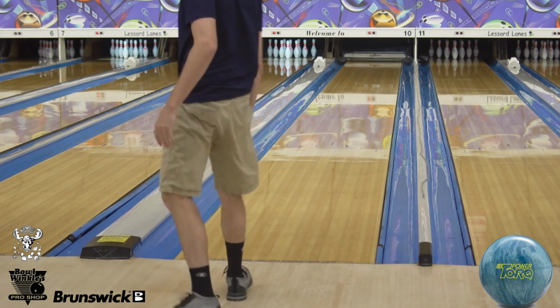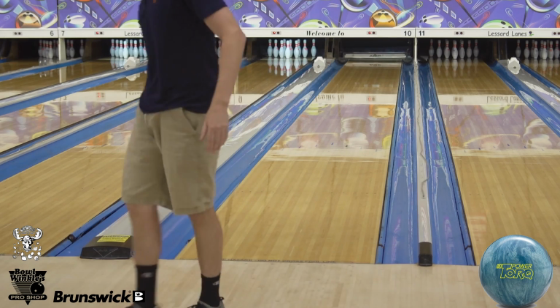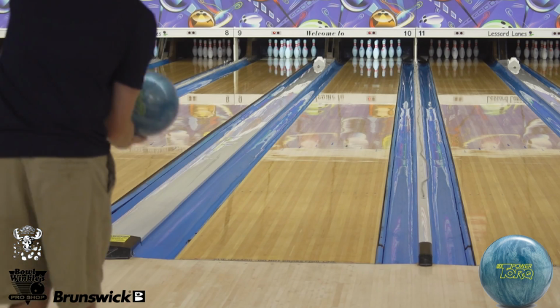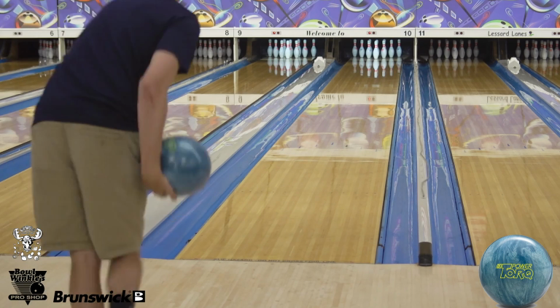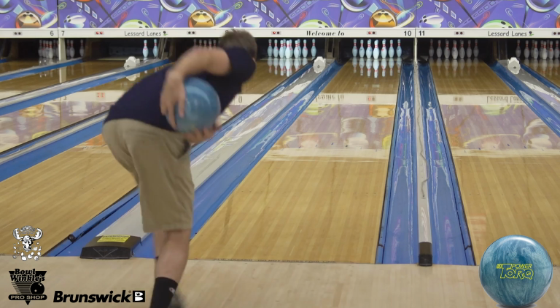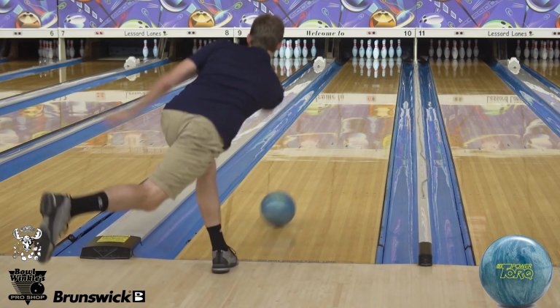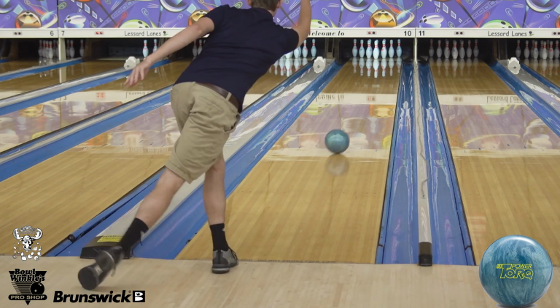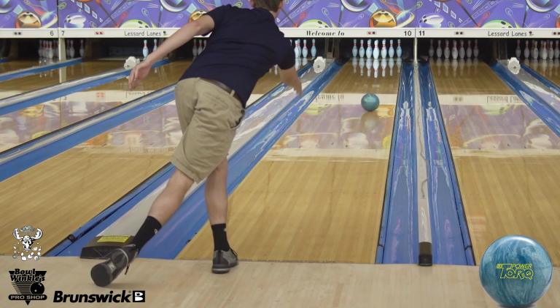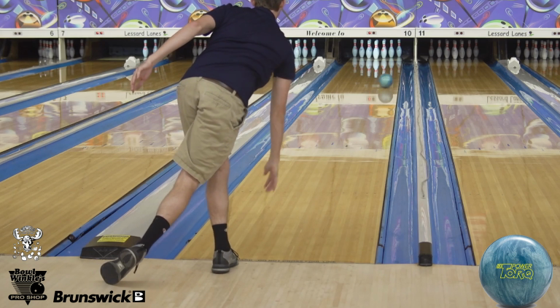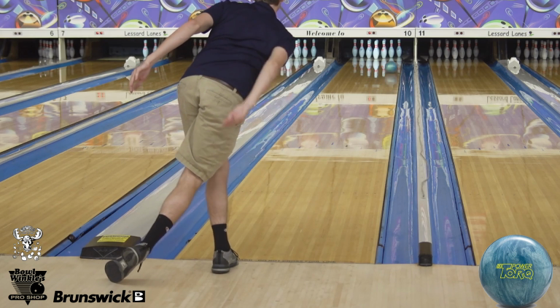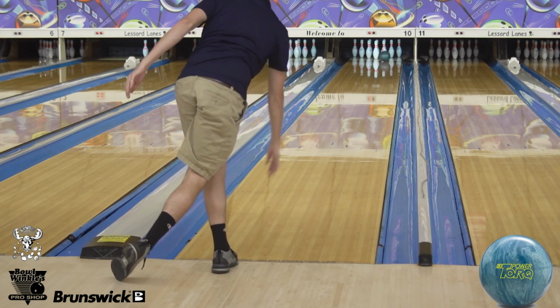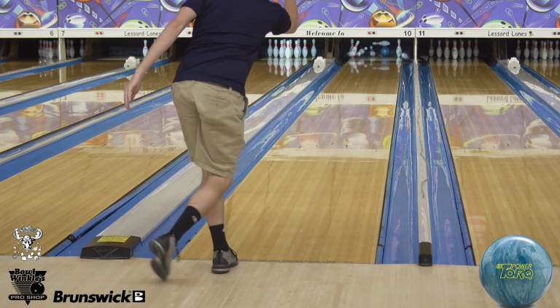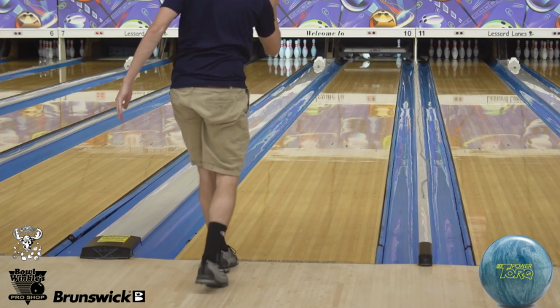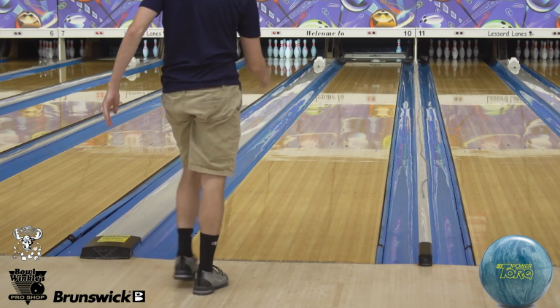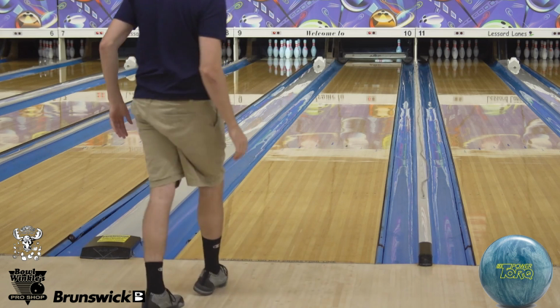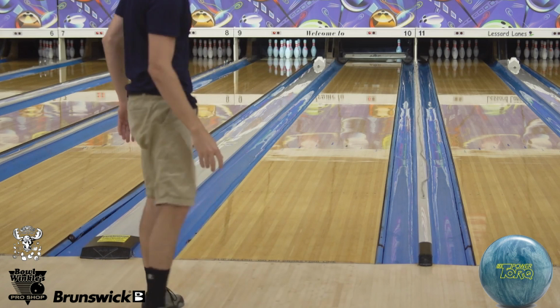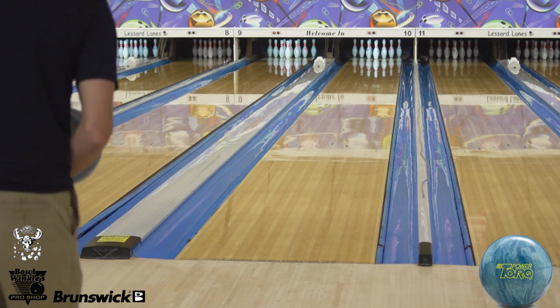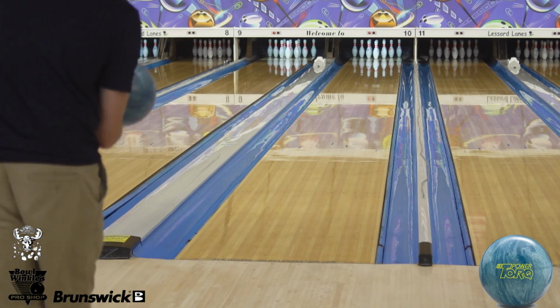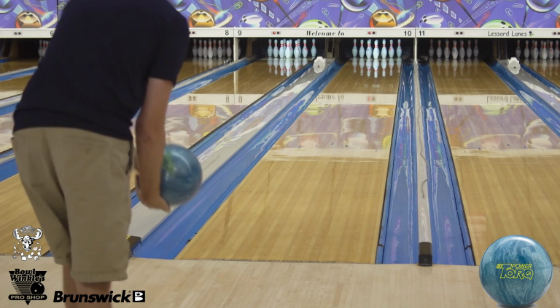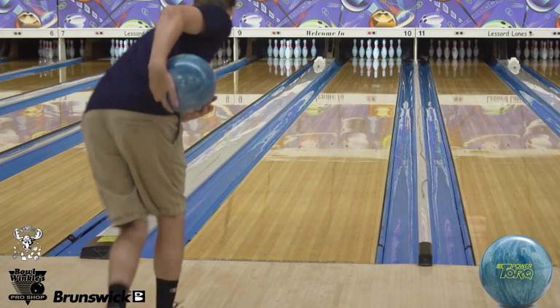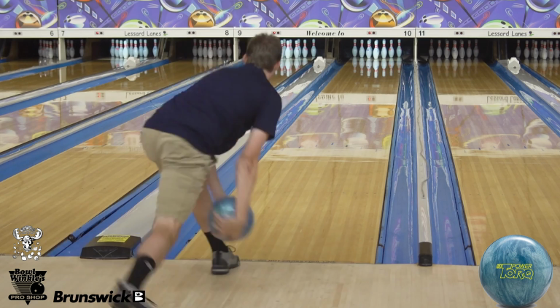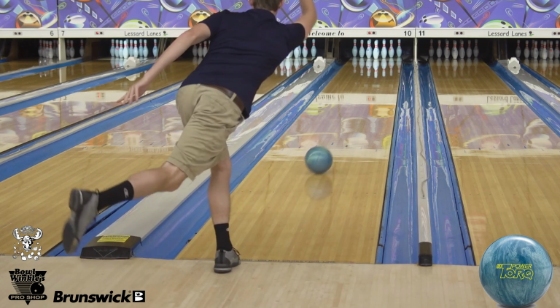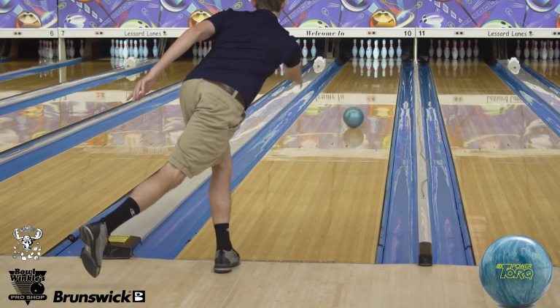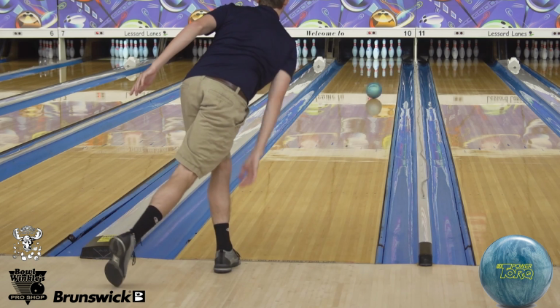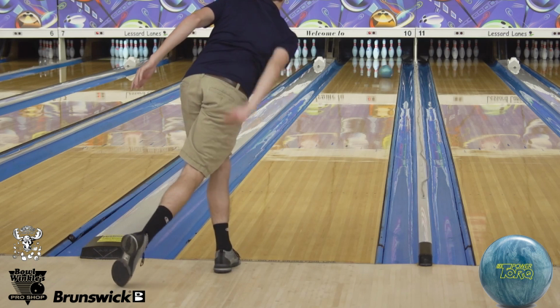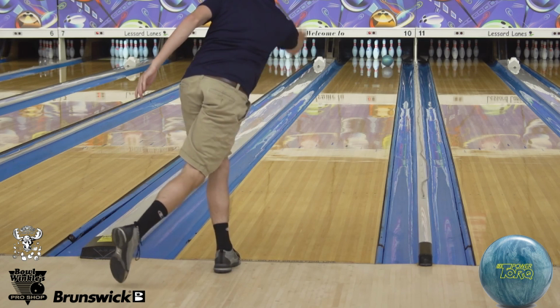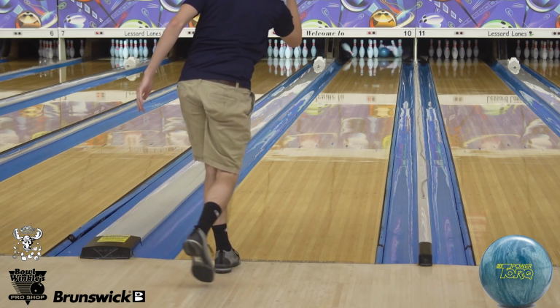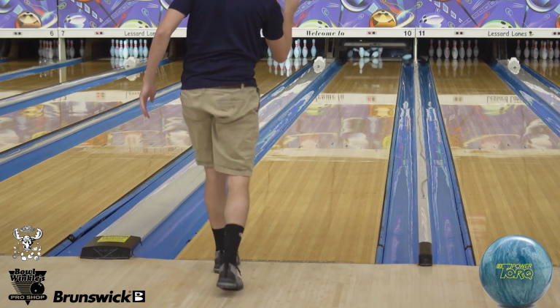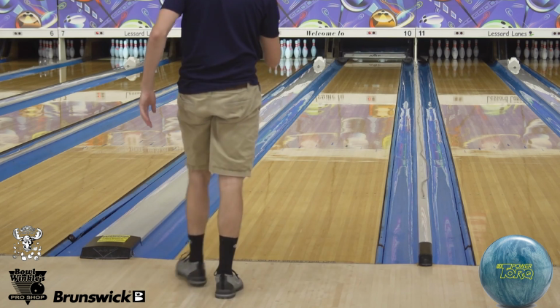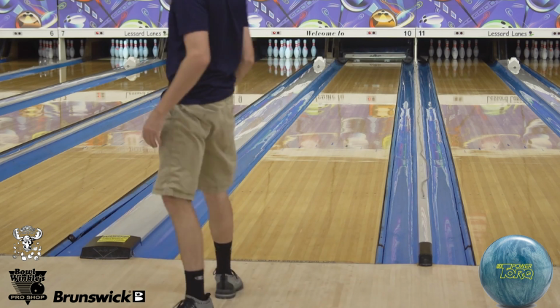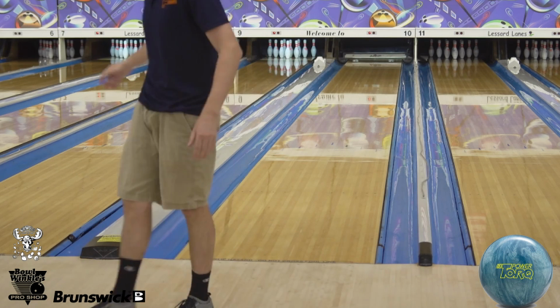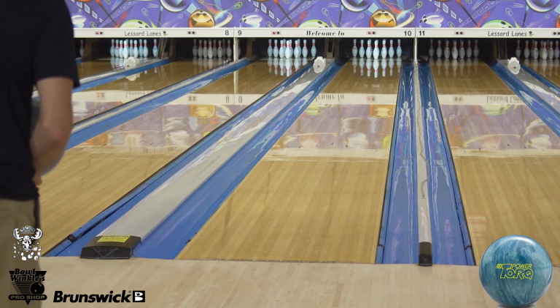I've always been a big fan of symmetric pearls — I've drilled a lot of them over the past few years. This reminds me a lot of my idol pearl; it's a little bit cleaner and maybe a little bit quicker. So yeah, take that as you will.